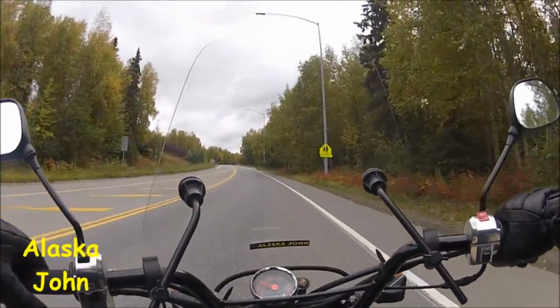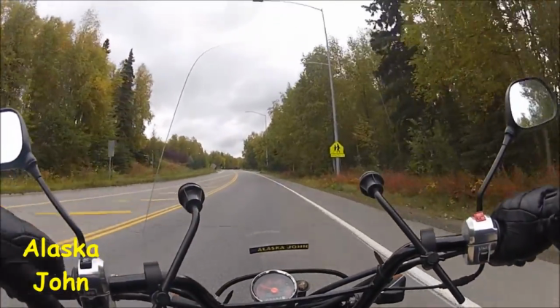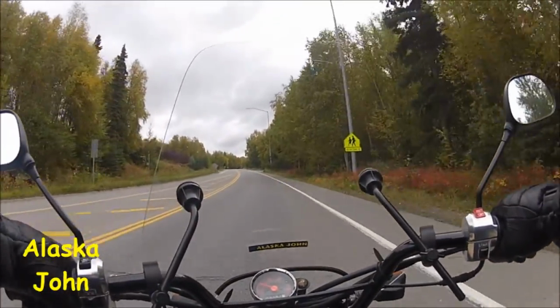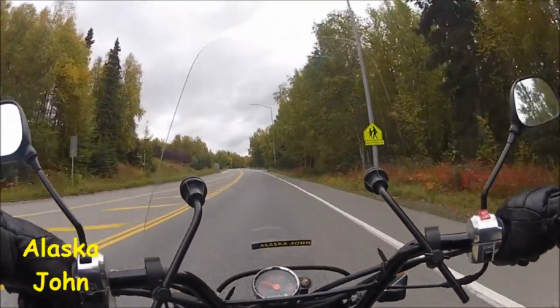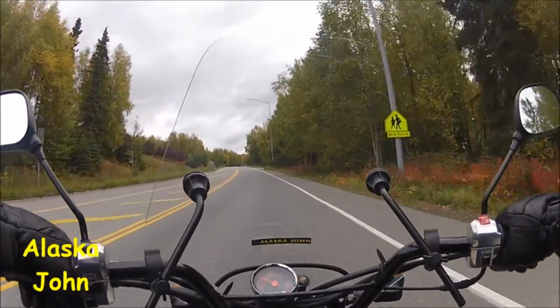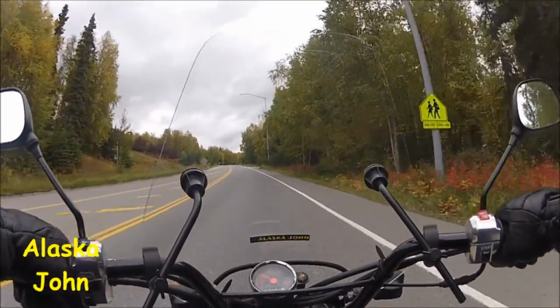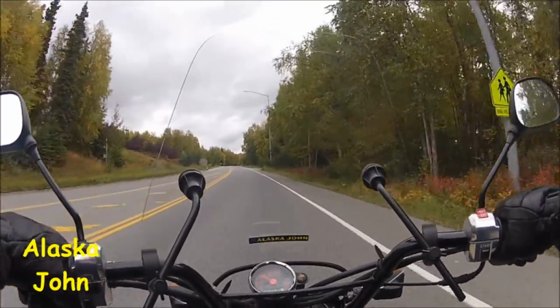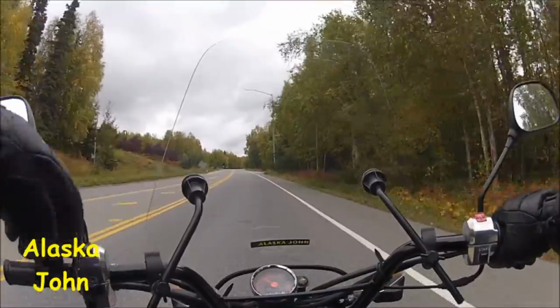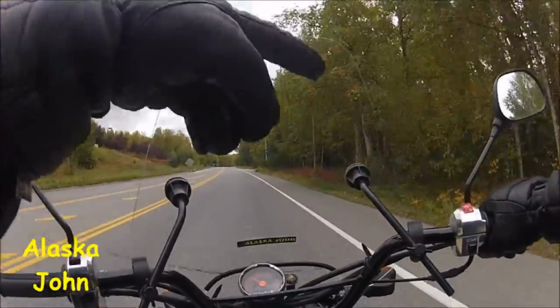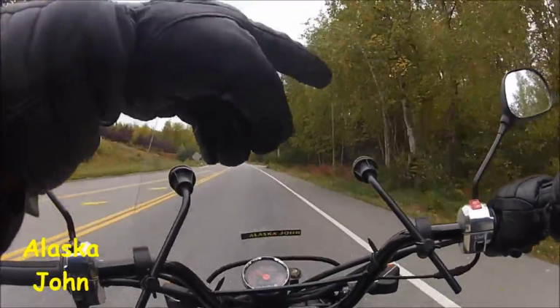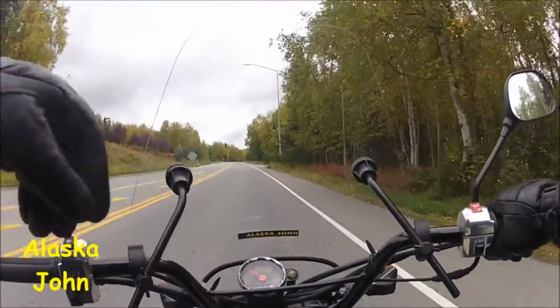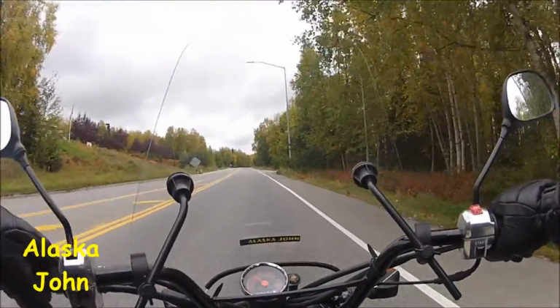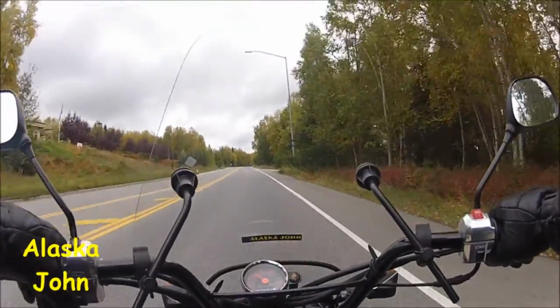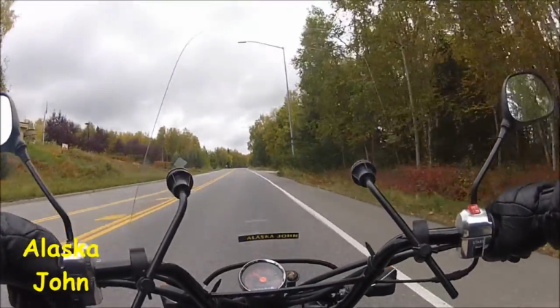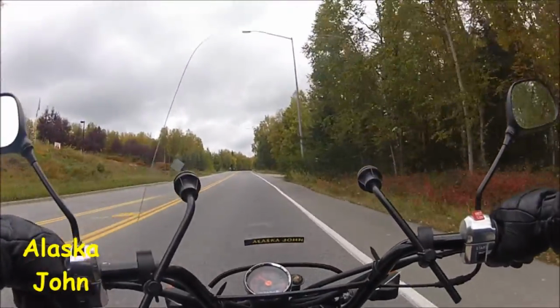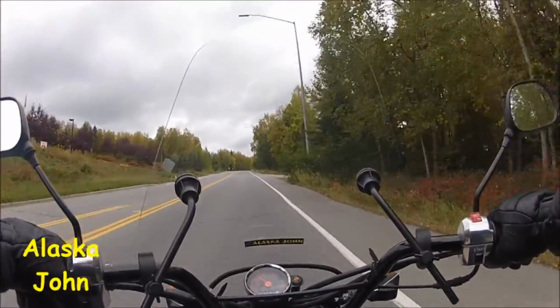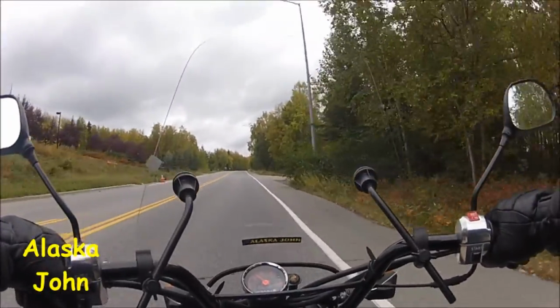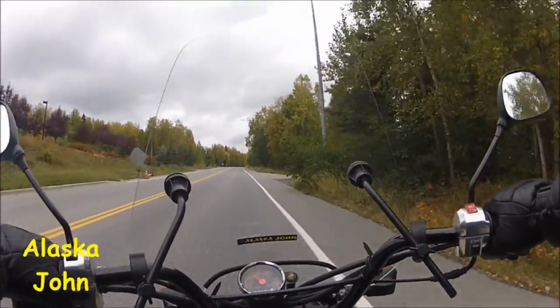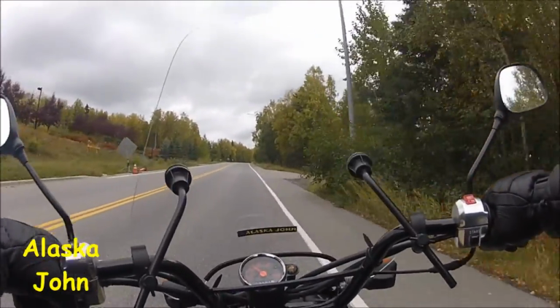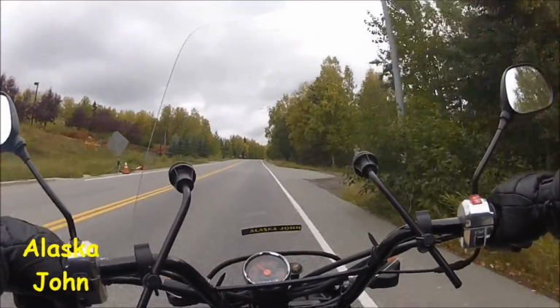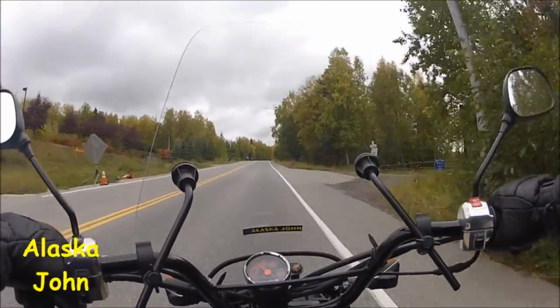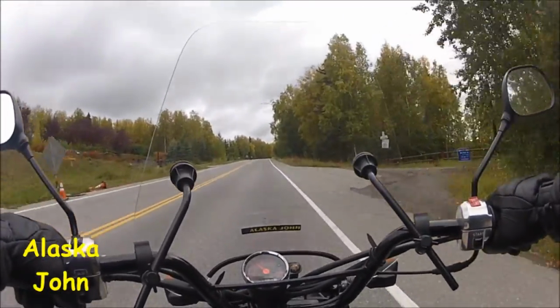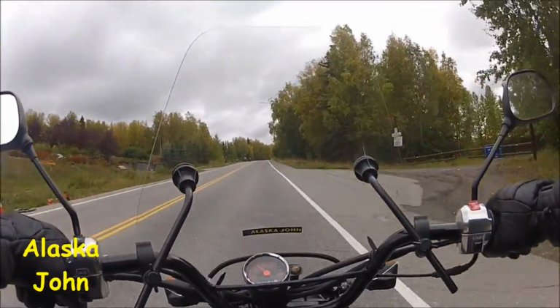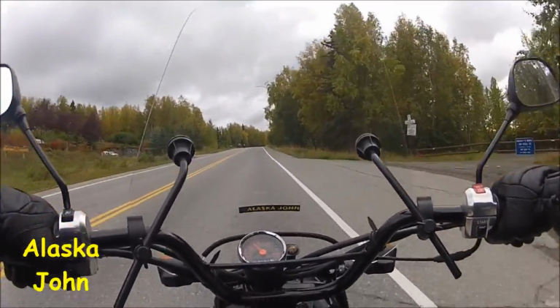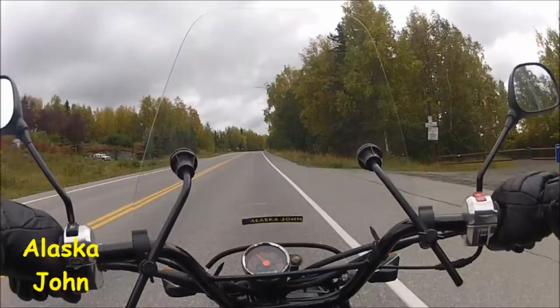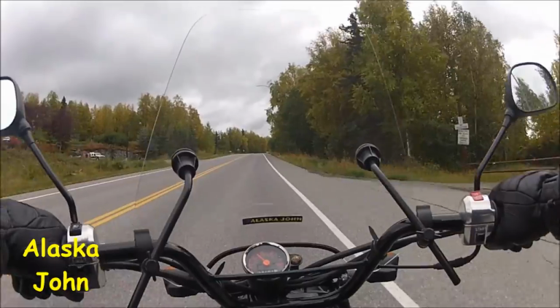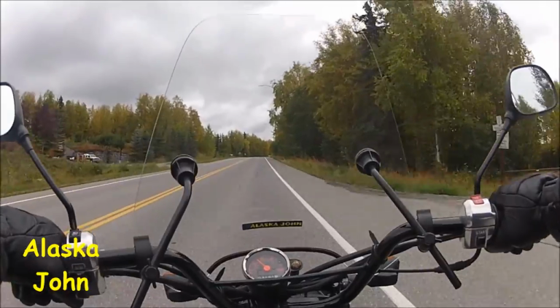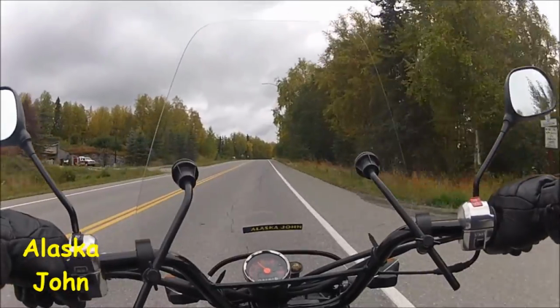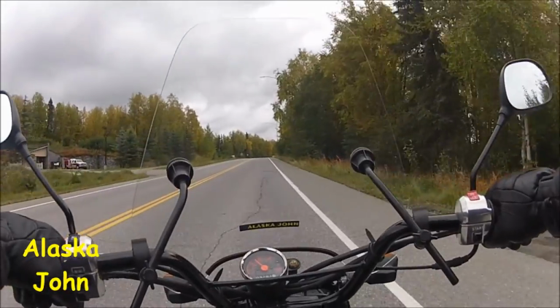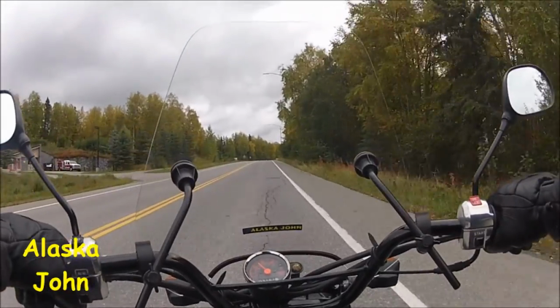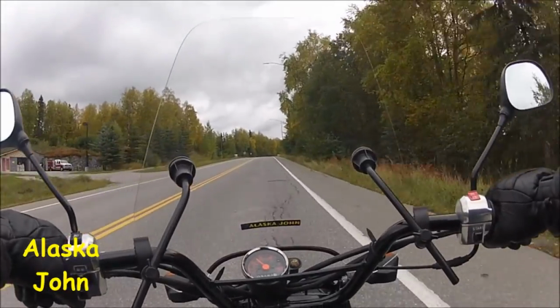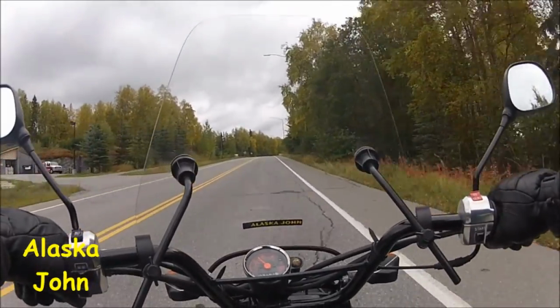You can see the fireweed — the red color grass back there. And those are bushes with red color as well.